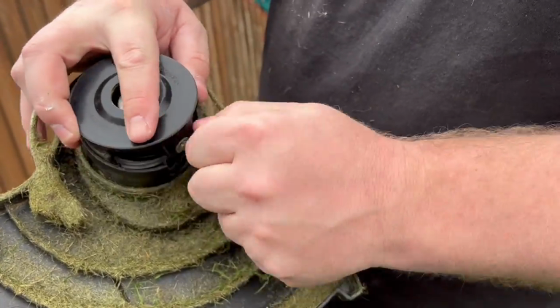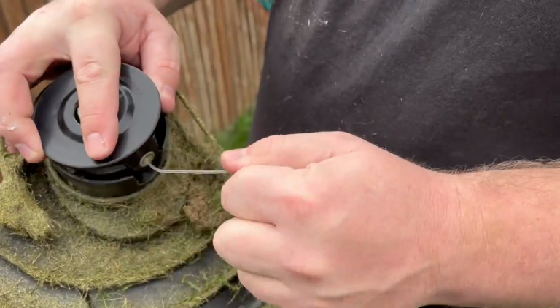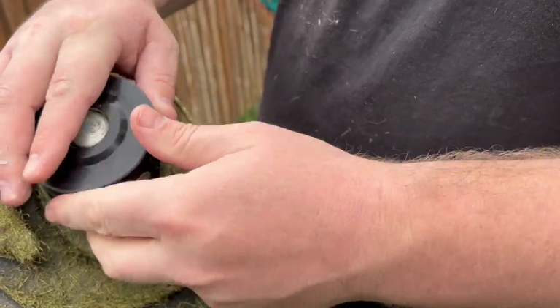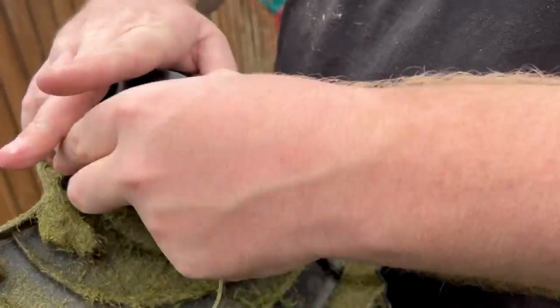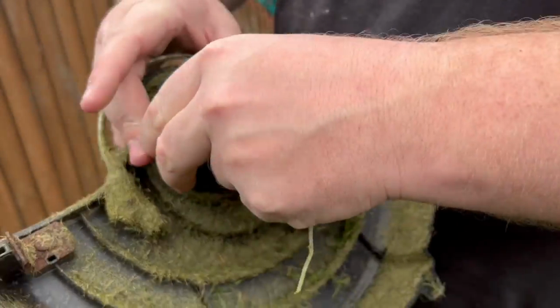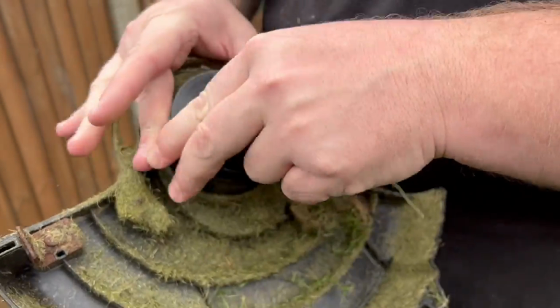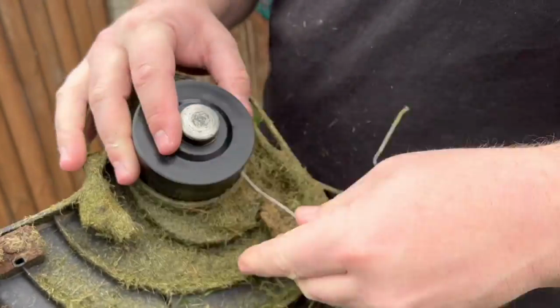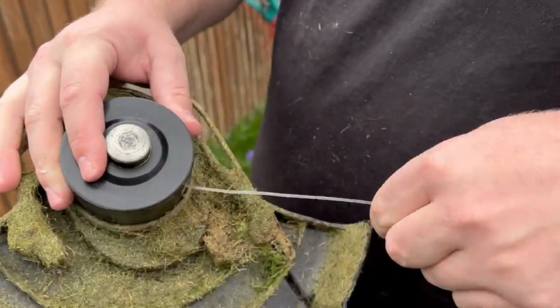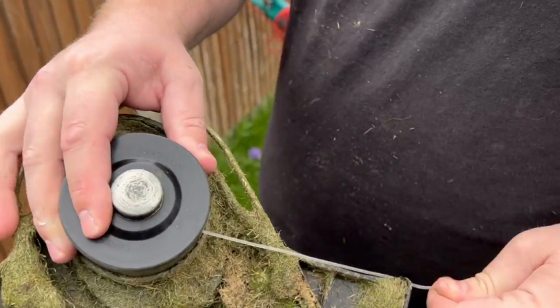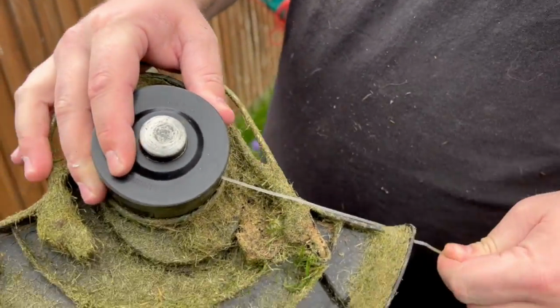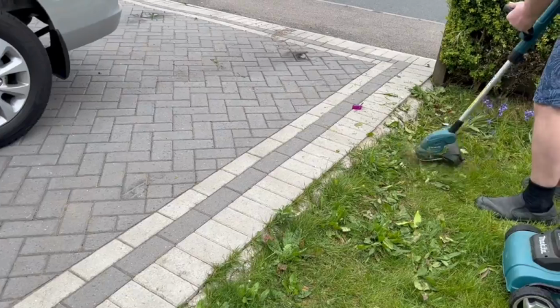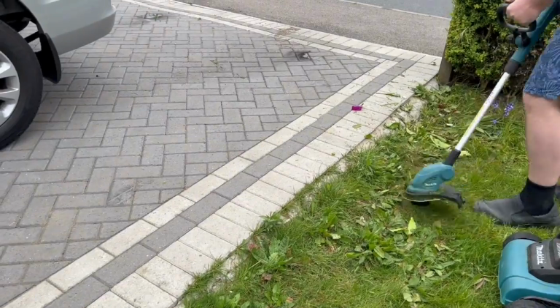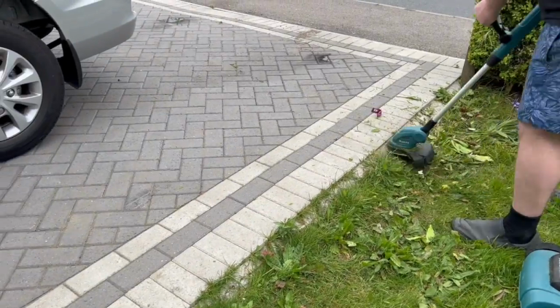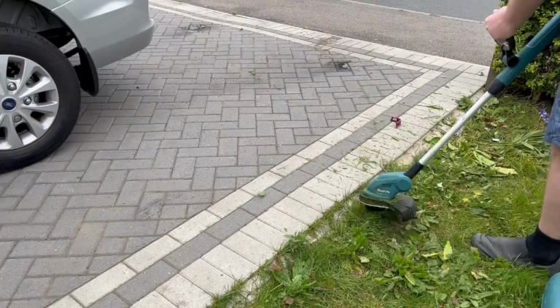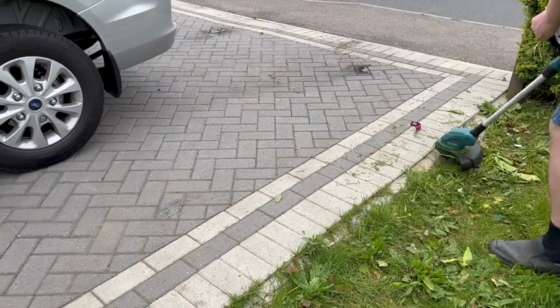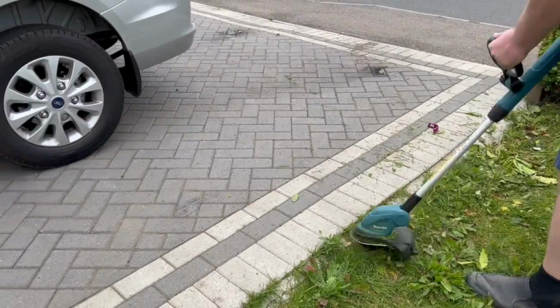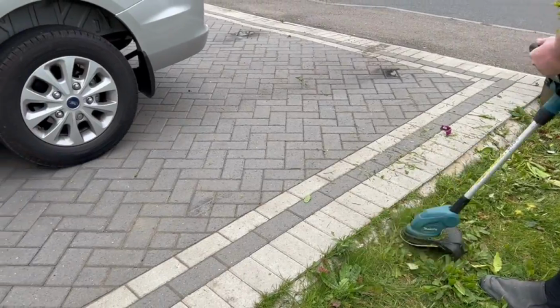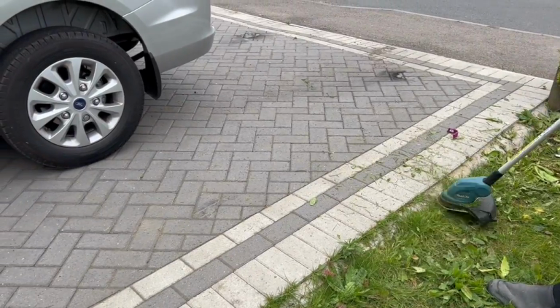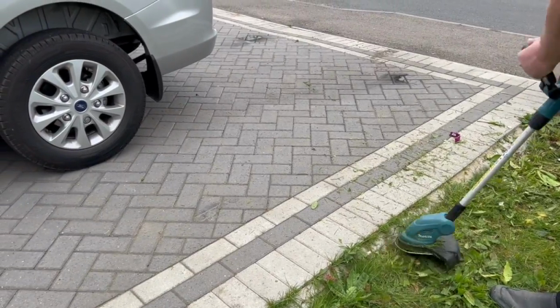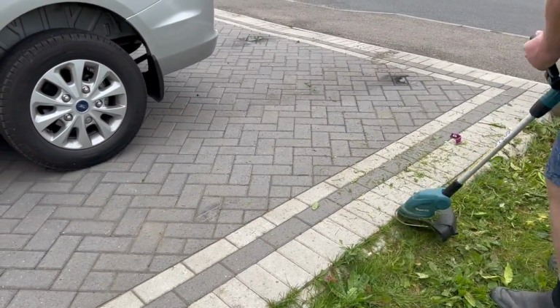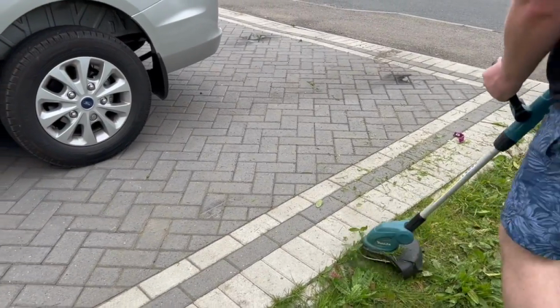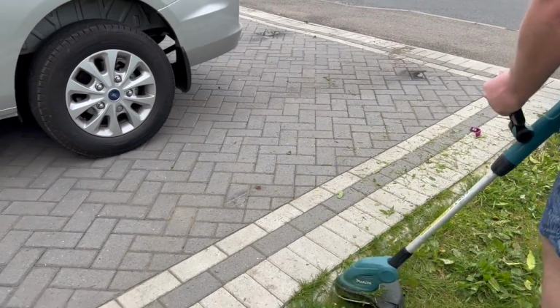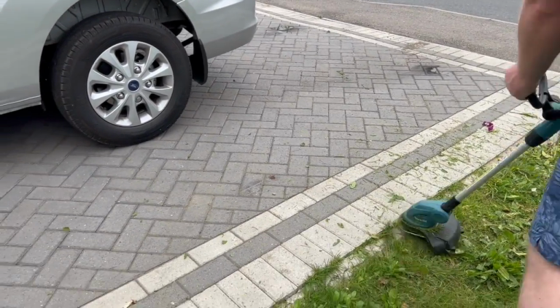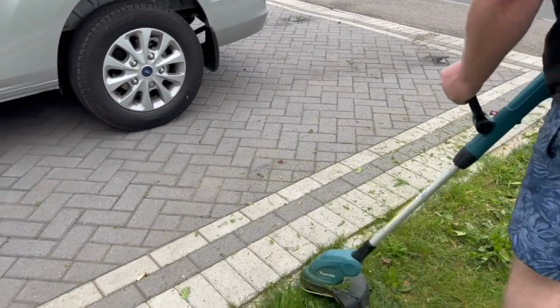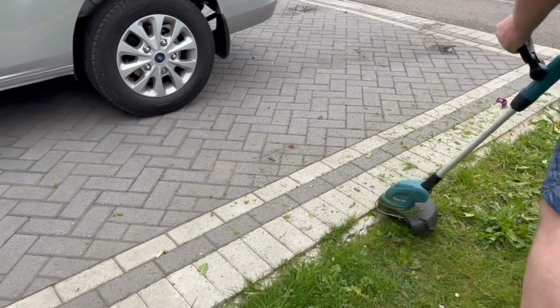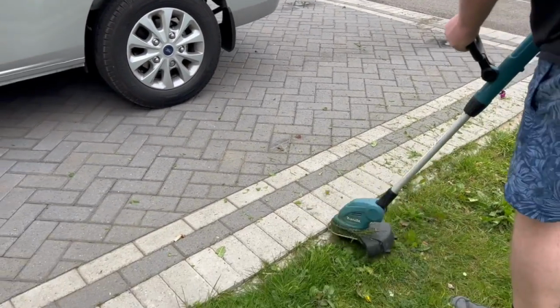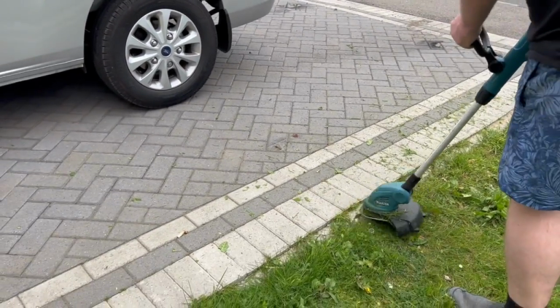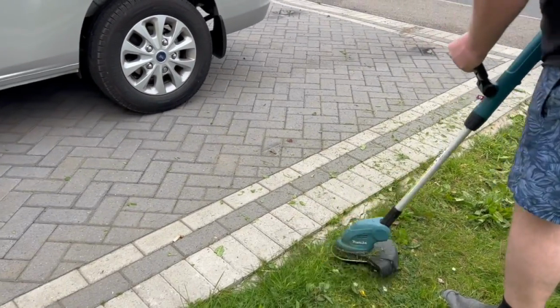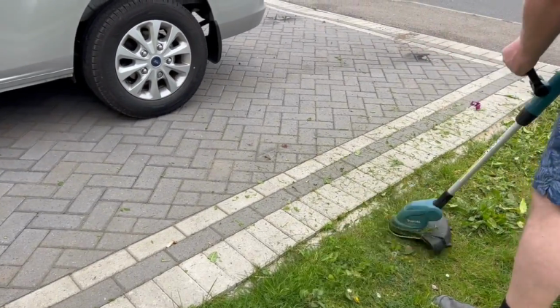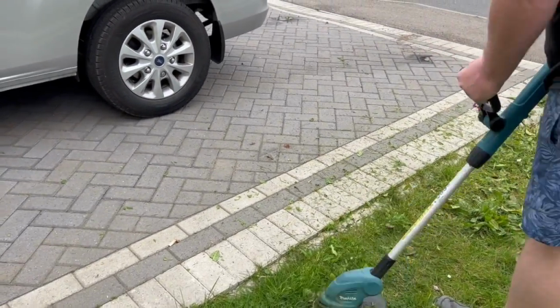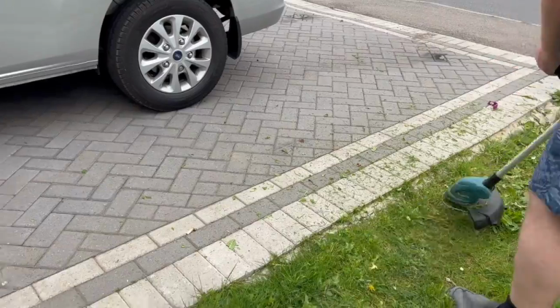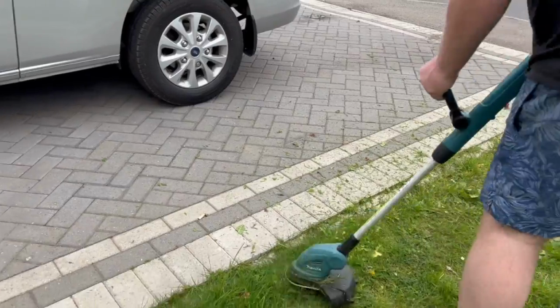Talking about the strimmer line — being a couple of mil, it's pretty efficient. And when you're going up against concrete trying to trim, it doesn't break, it just keeps on going. That's another benefit.